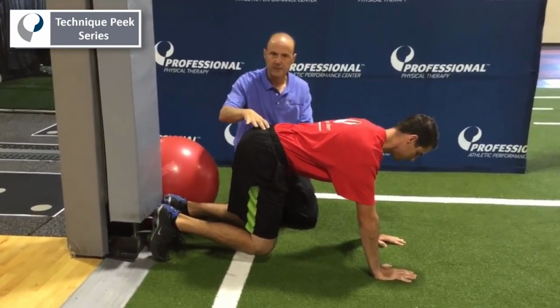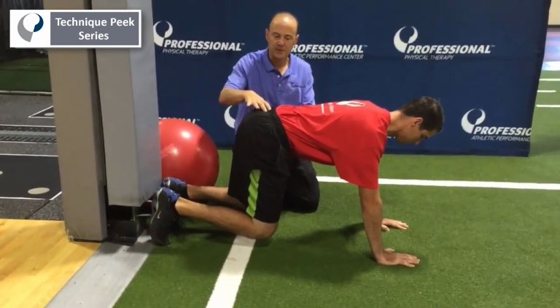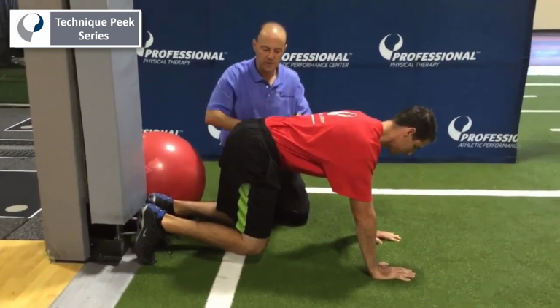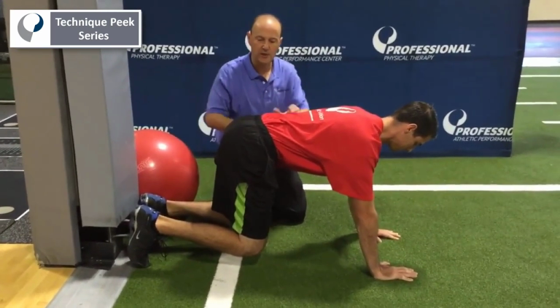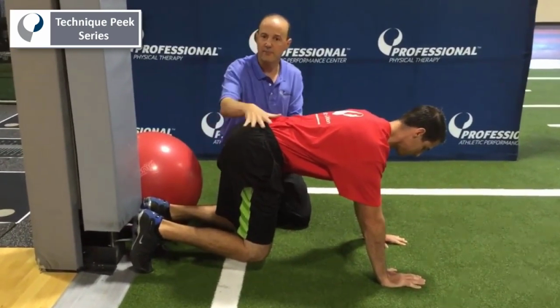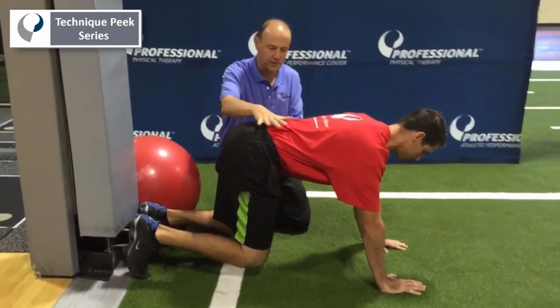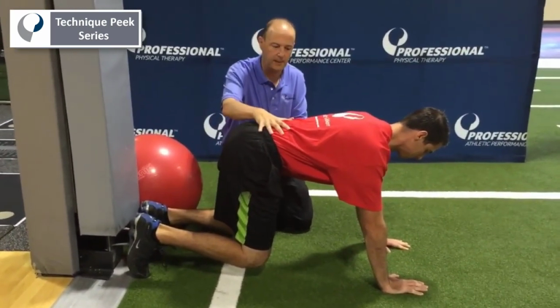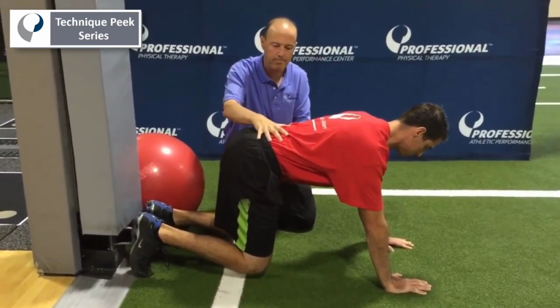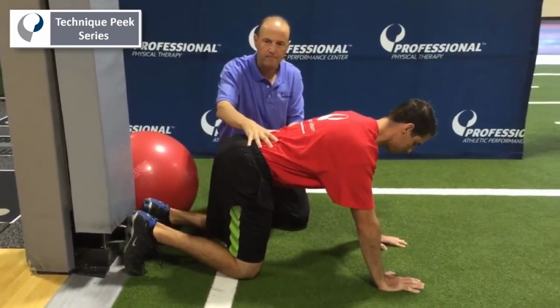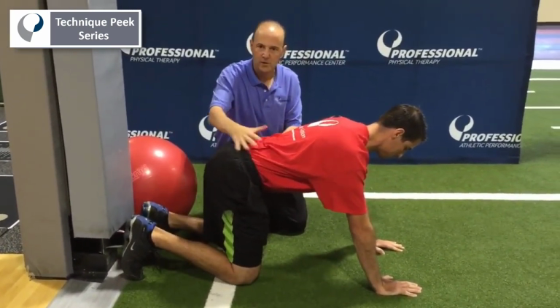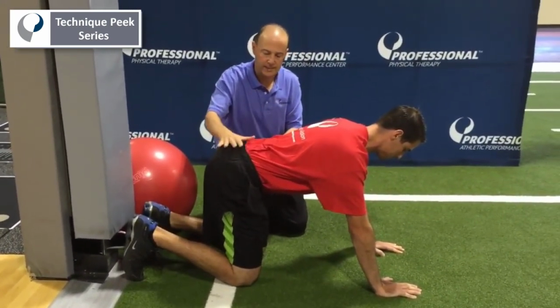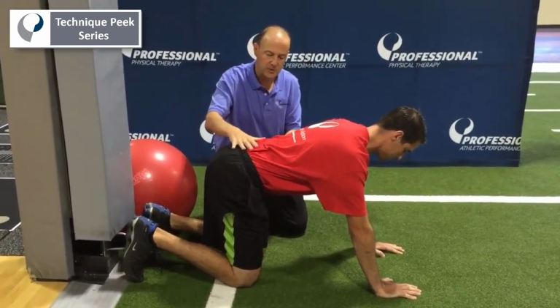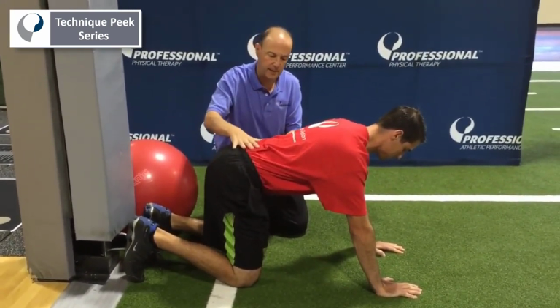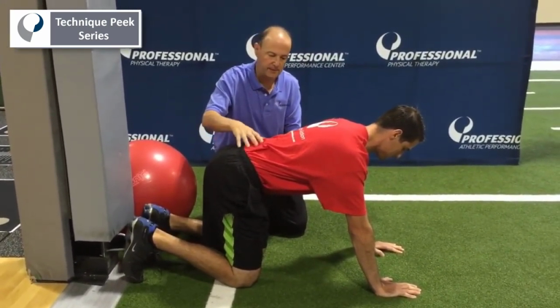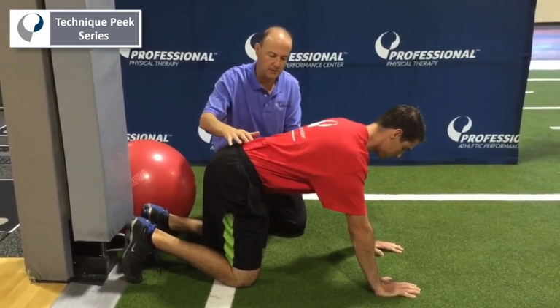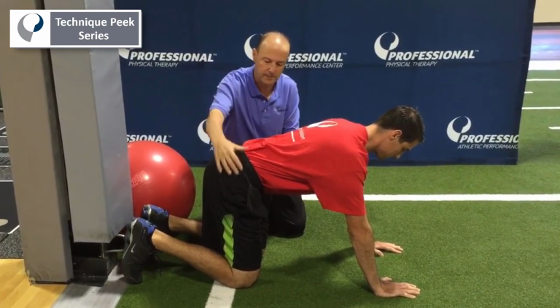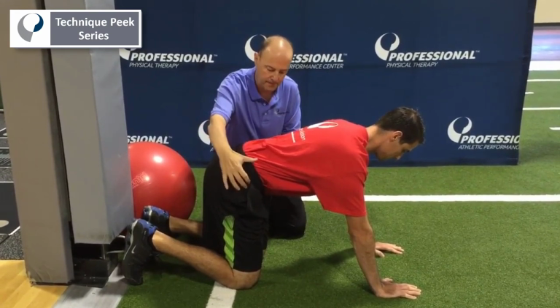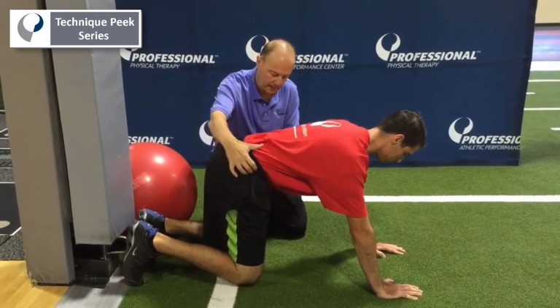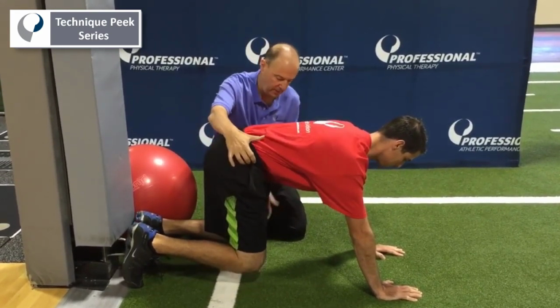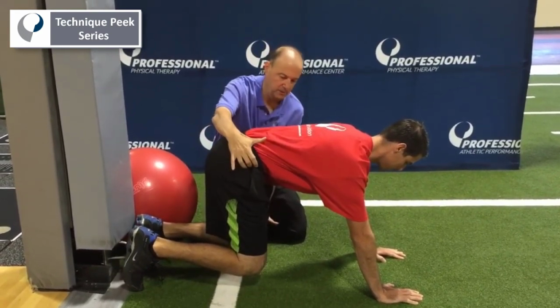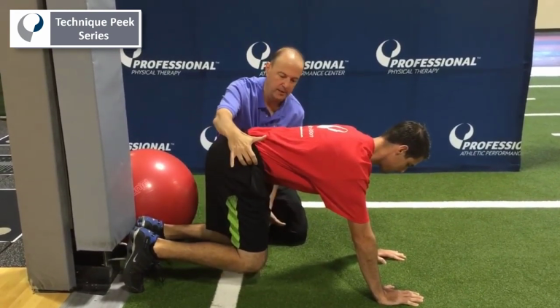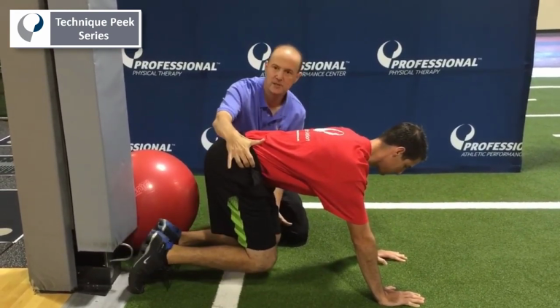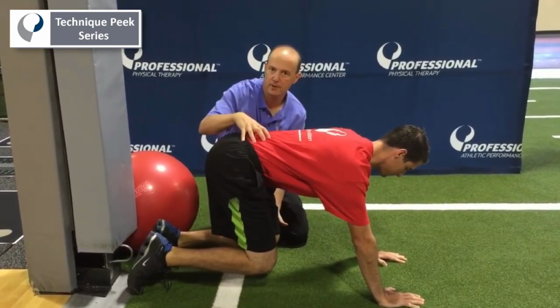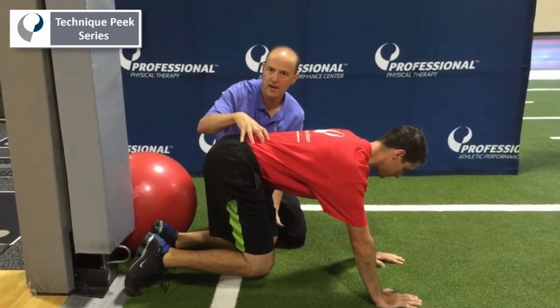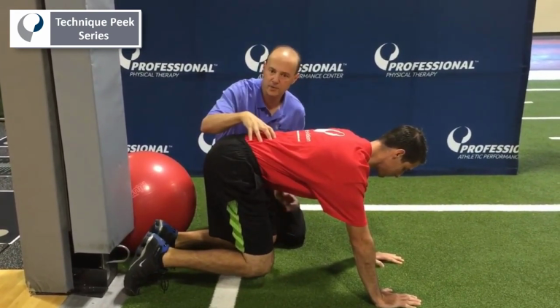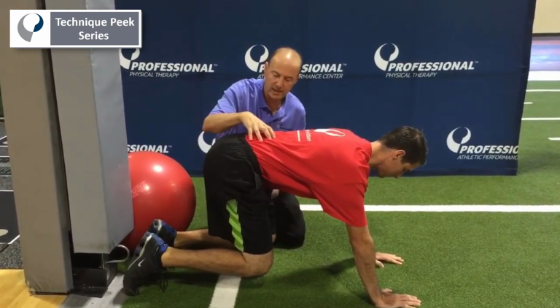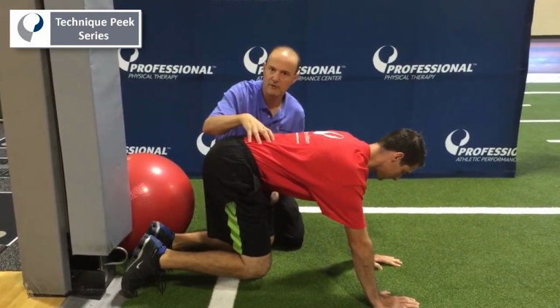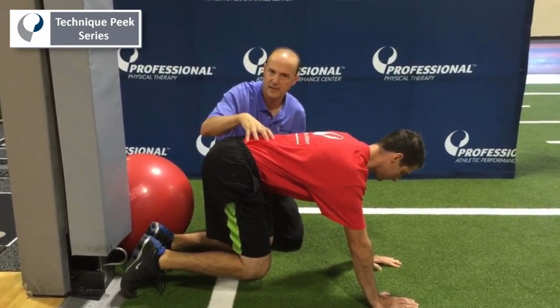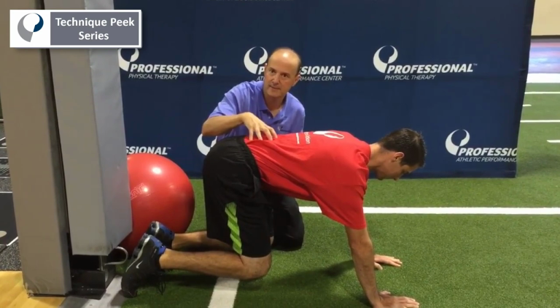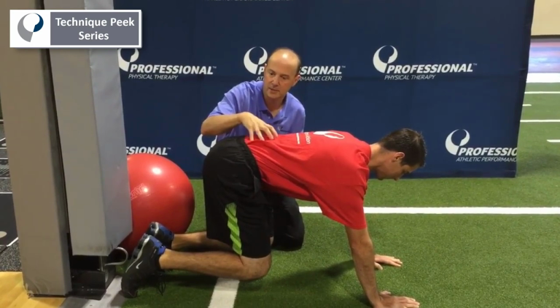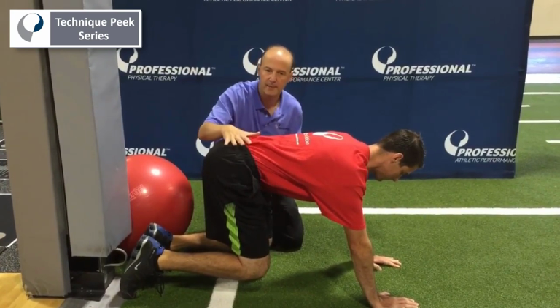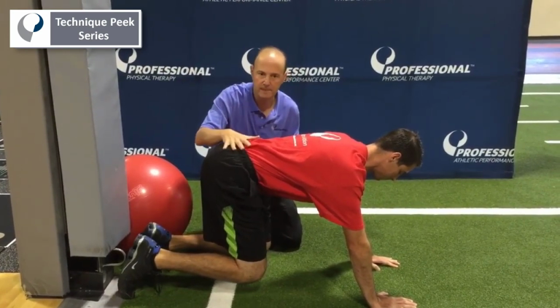Sometimes what they'll do is they'll try to use their hip flexors. Come back down. And you'll start to see them as they come back up — I'm going to have you cheat a little bit — come back up and then bring your knees forward. That's the cheat part. A lot of people do that; they try to use their rectus as a stabilizer.